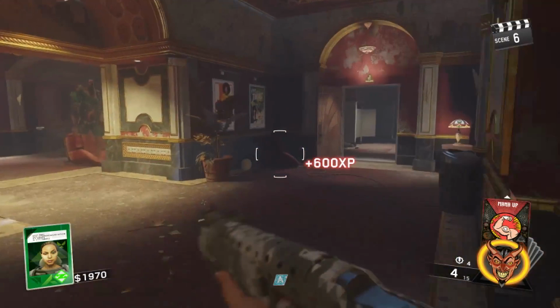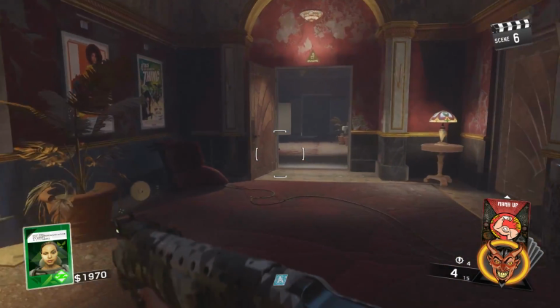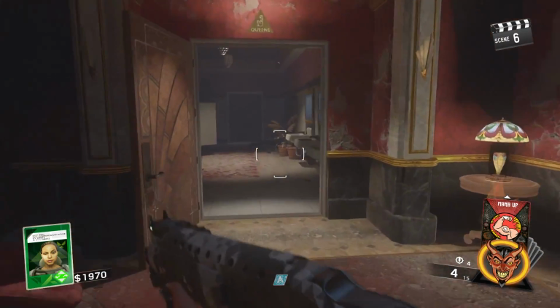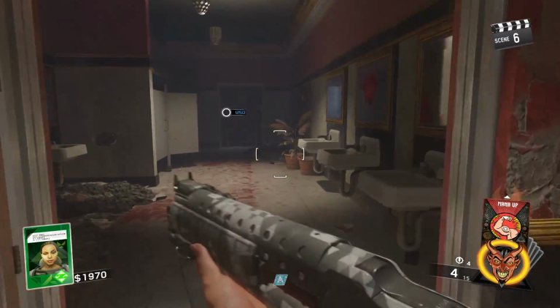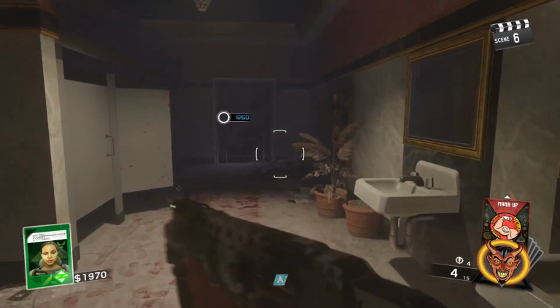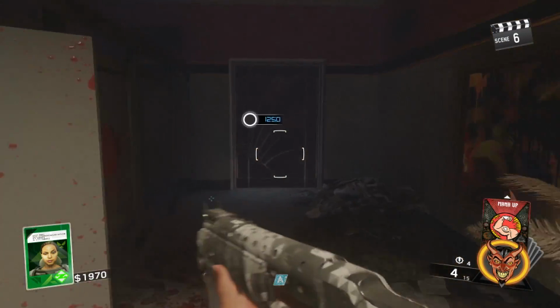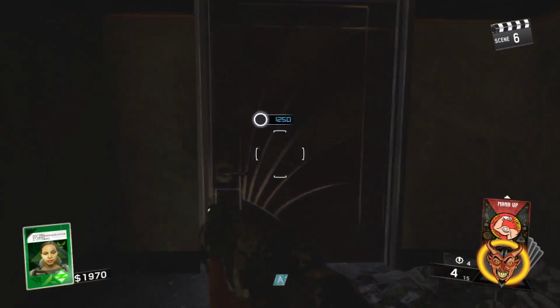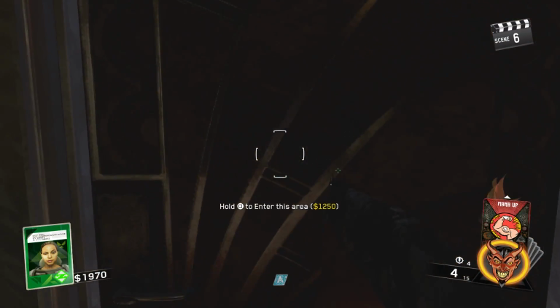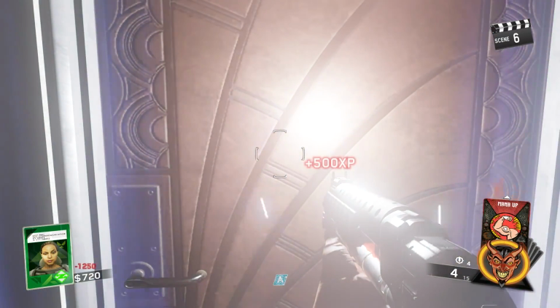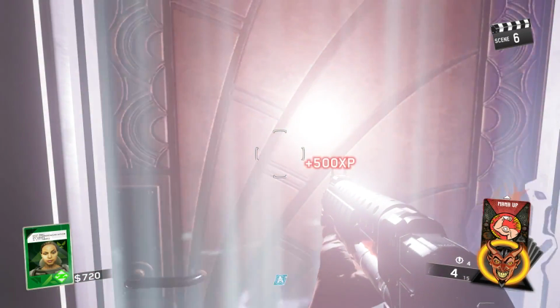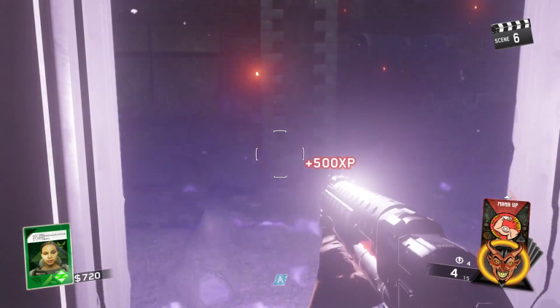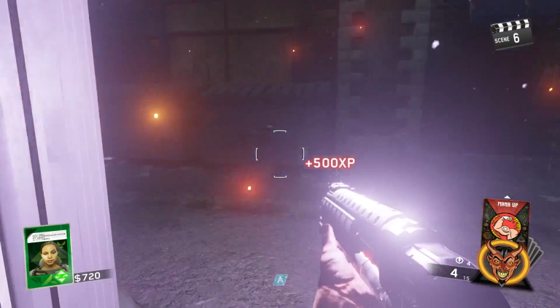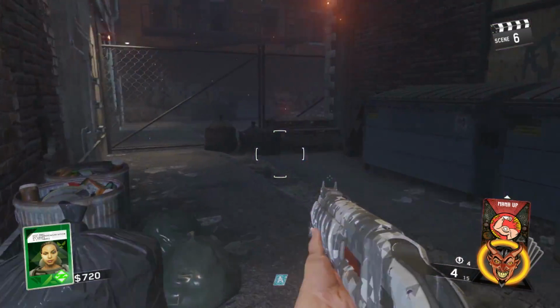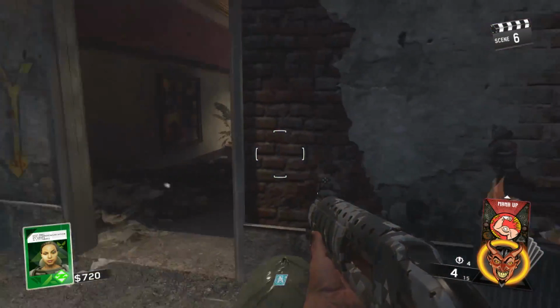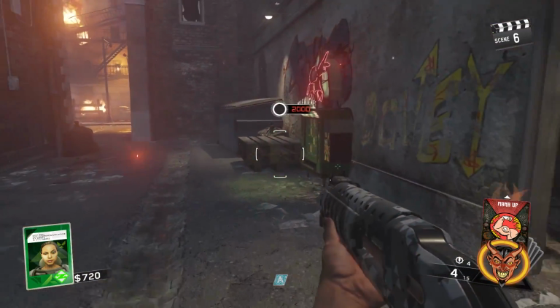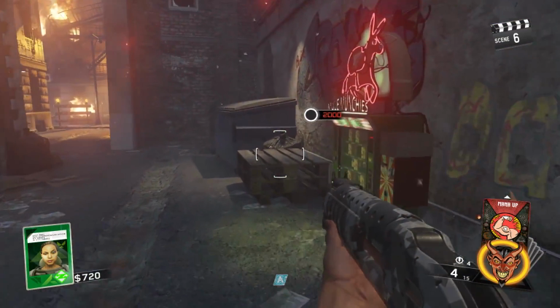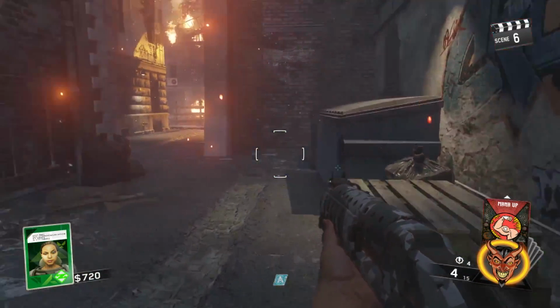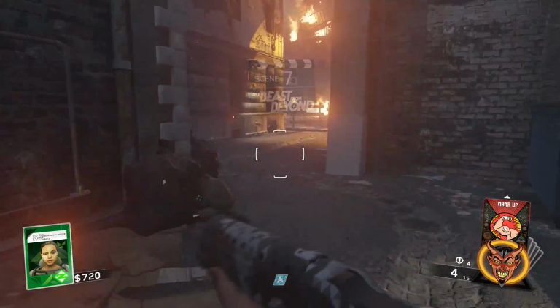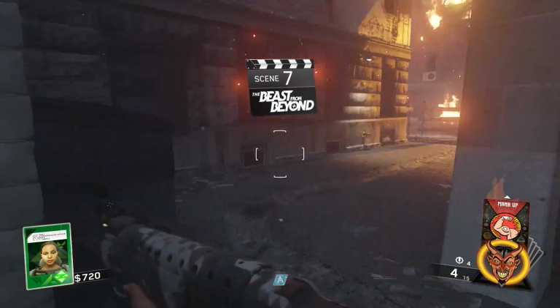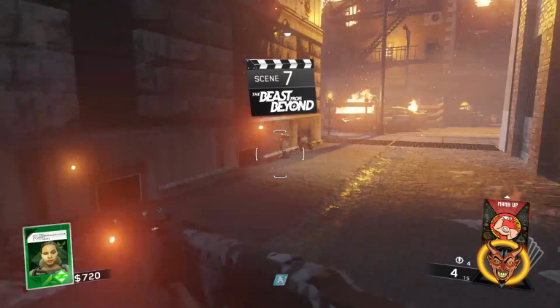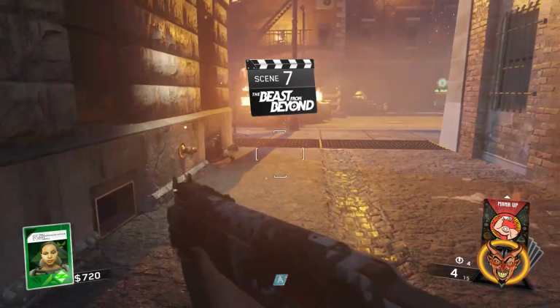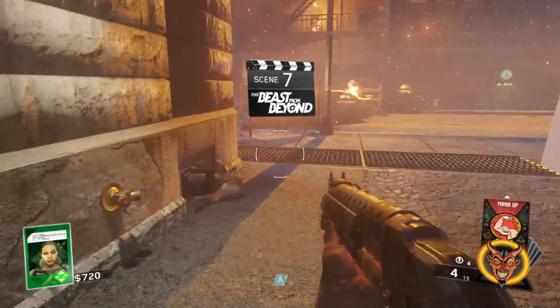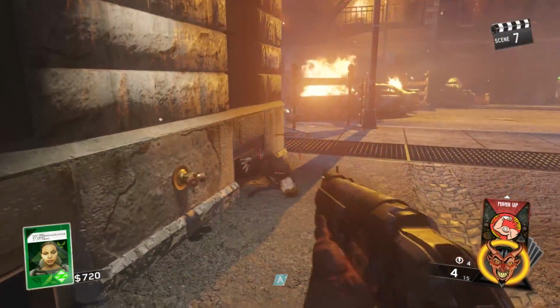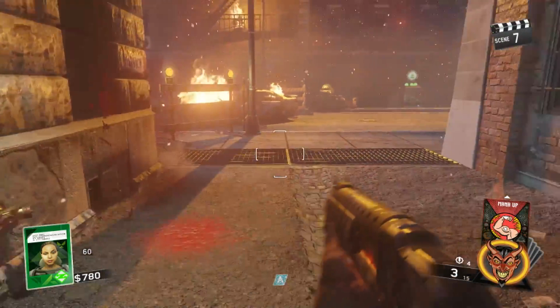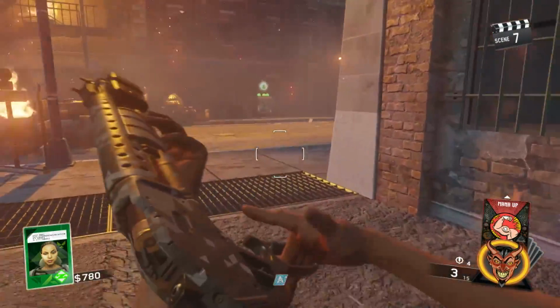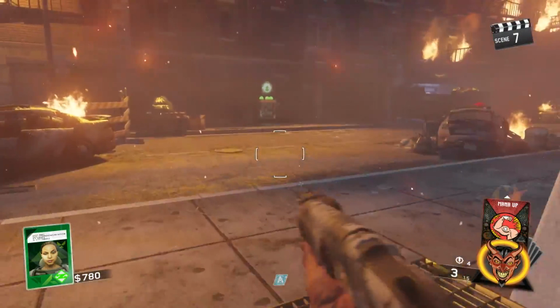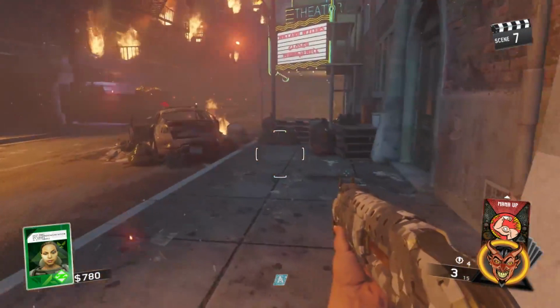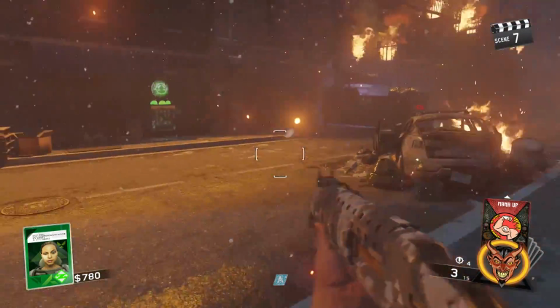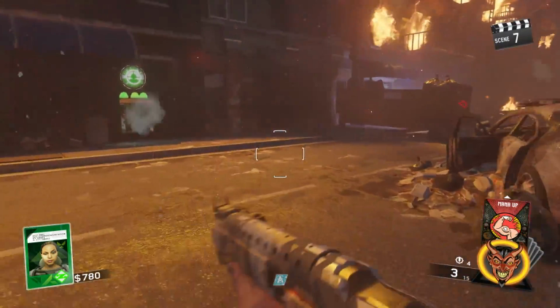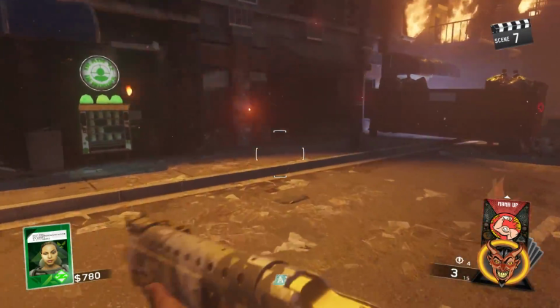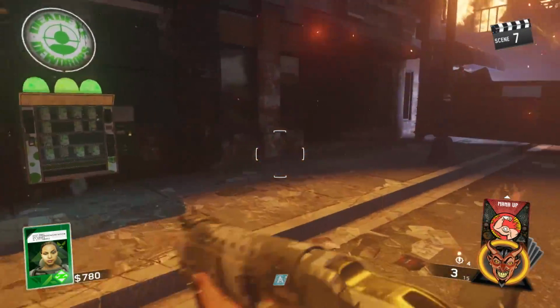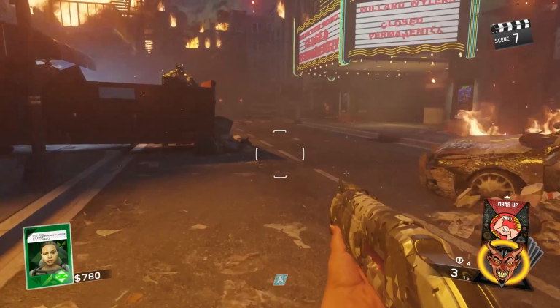The next two perks are Mule Munchies and Dead-Eye Dewdrops. I don't know how to pronounce Dead-Eye Dewdrops, so please don't hate me in the comments. Mule Munchies — you open this door and it'll be located right there. Dead-Eye Dewdrops is located right there in front of the theater. That is where these two perks are.